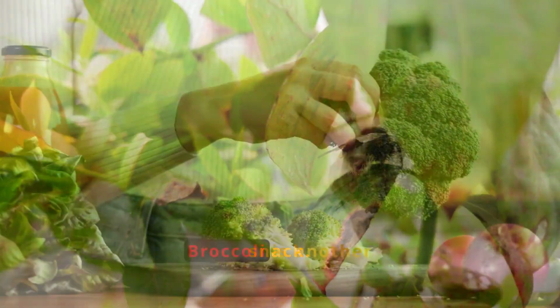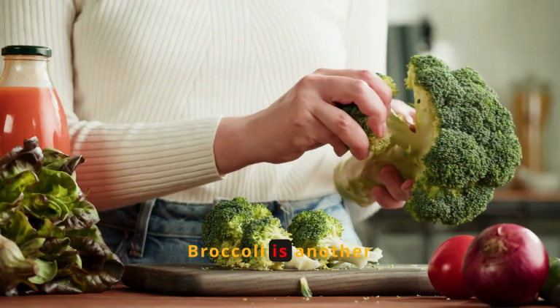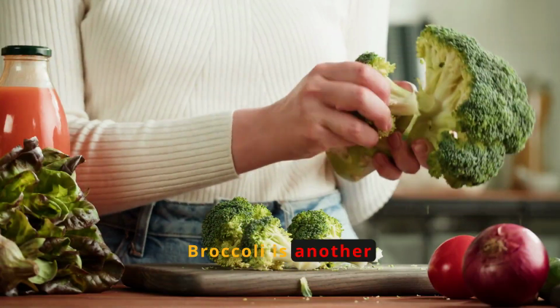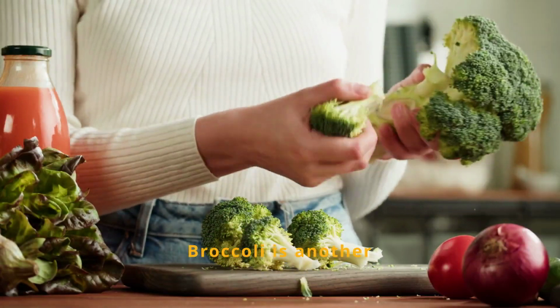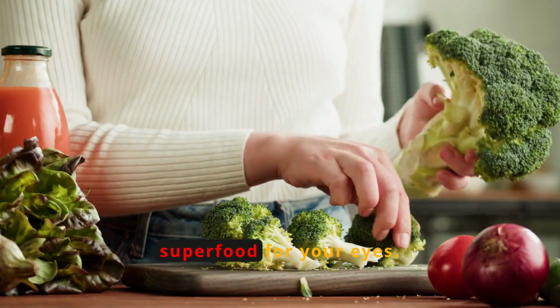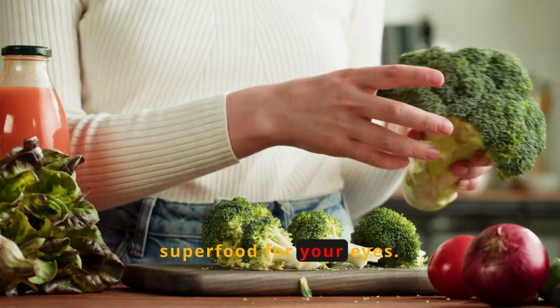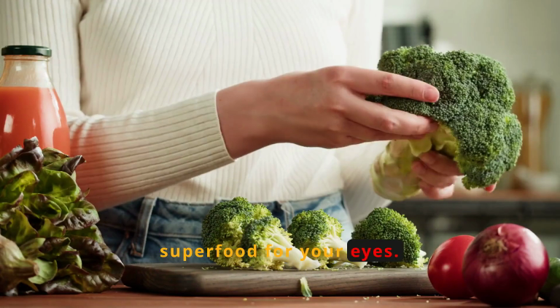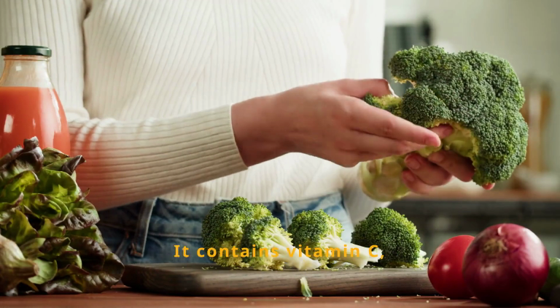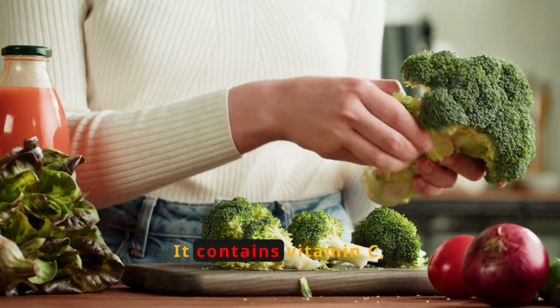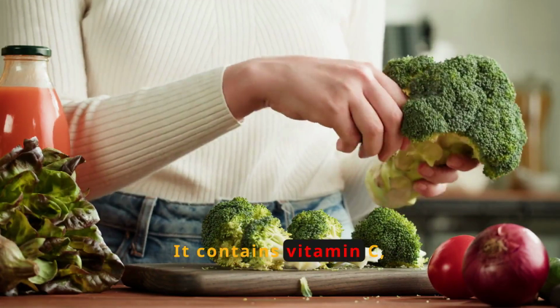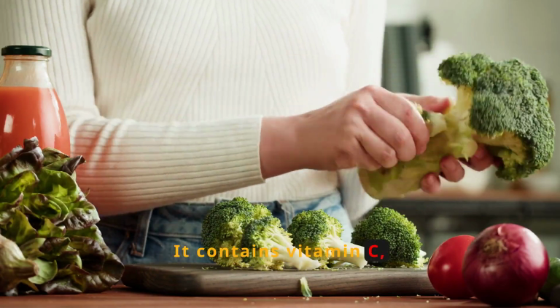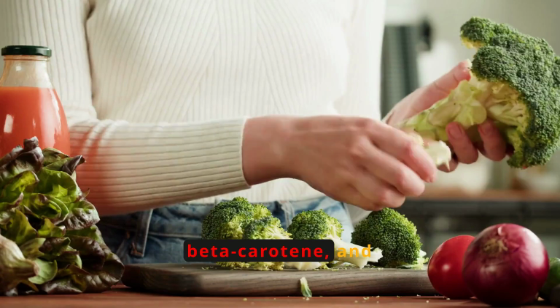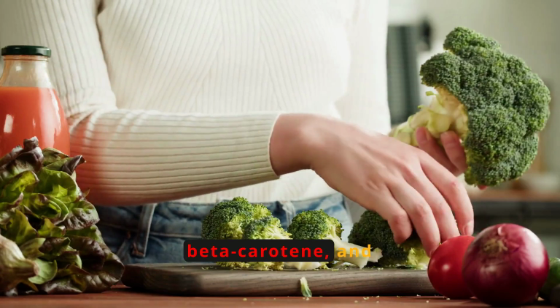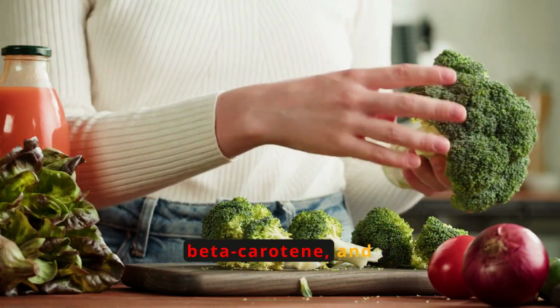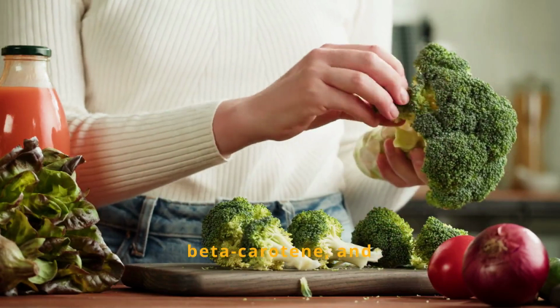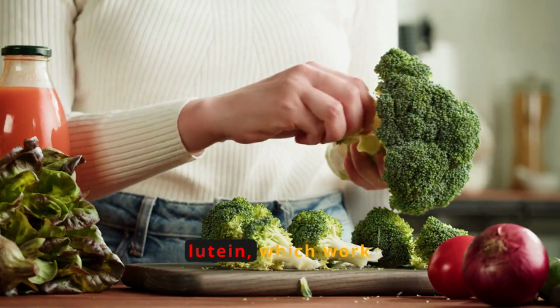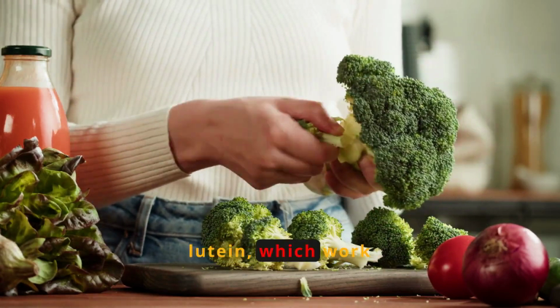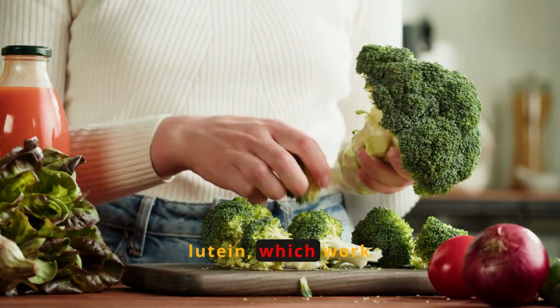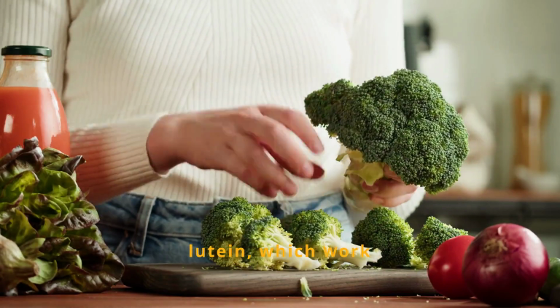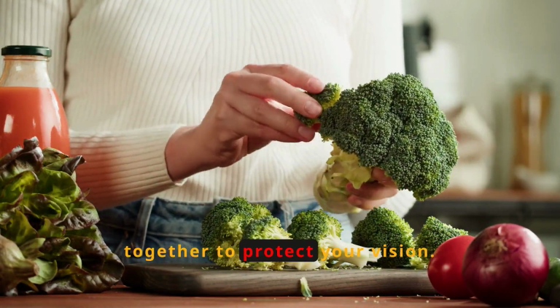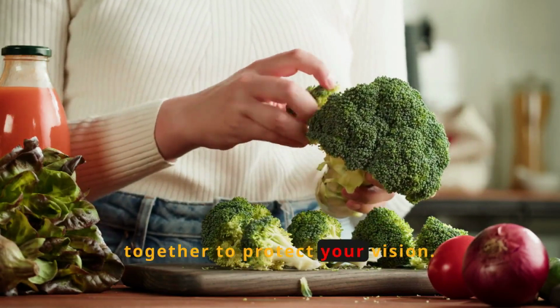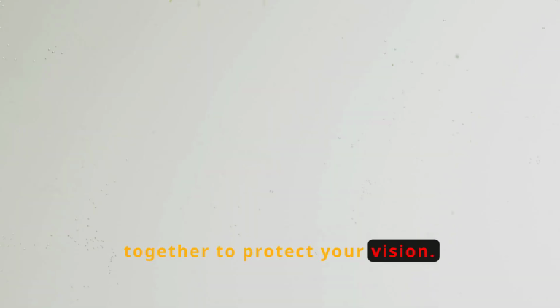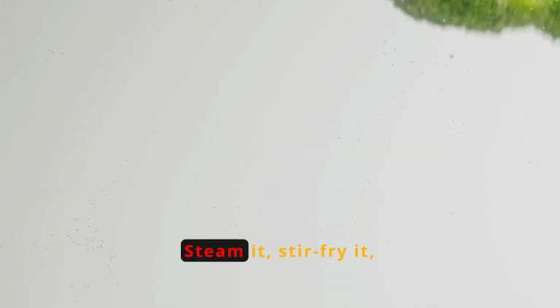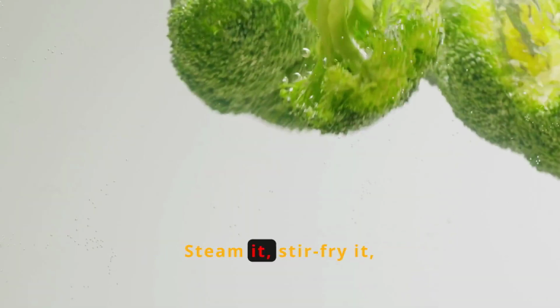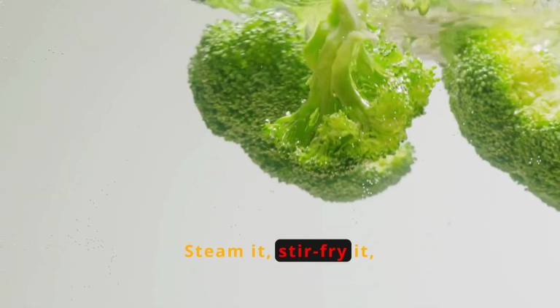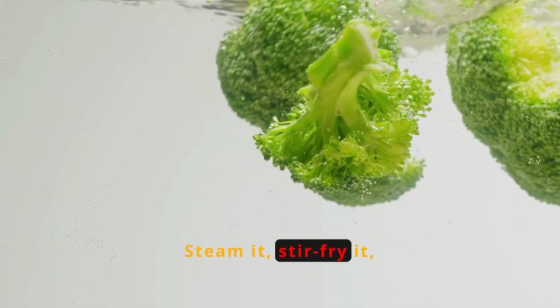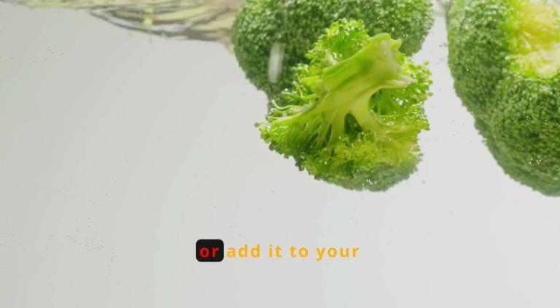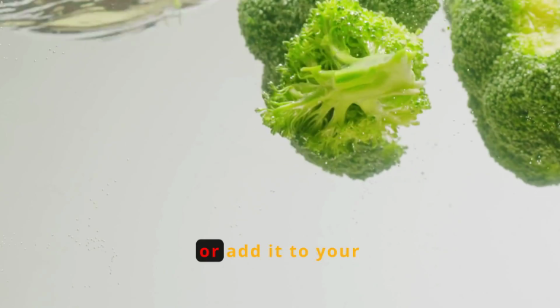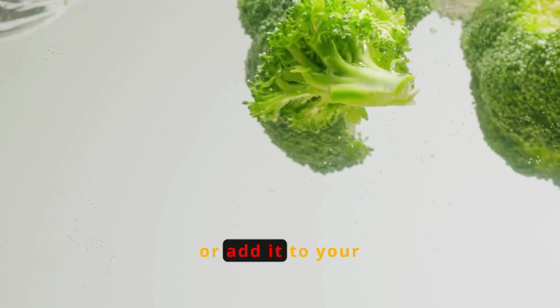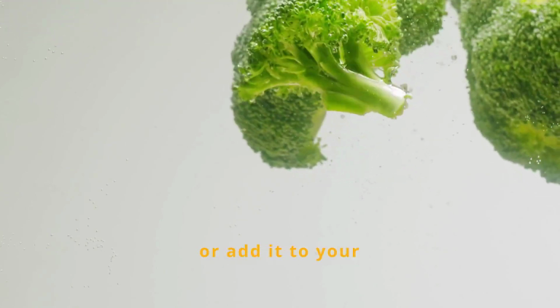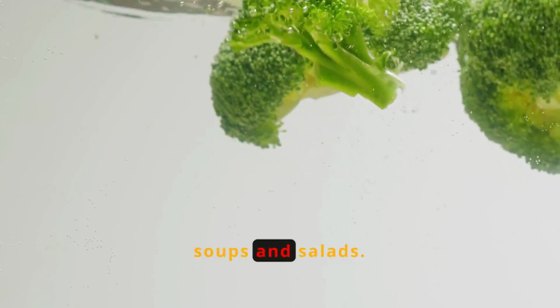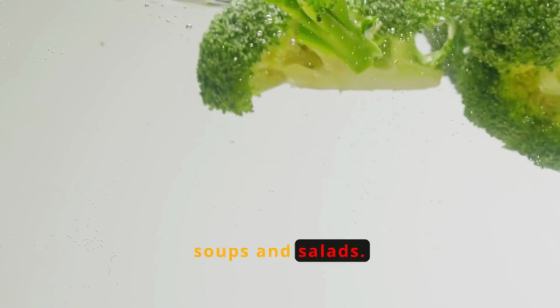Broccoli is another superfood for your eyes. It contains vitamin C, beta-carotene, and lutein, which work together to protect your vision. Steam it, stir-fry it, or add it to your soups and salads.